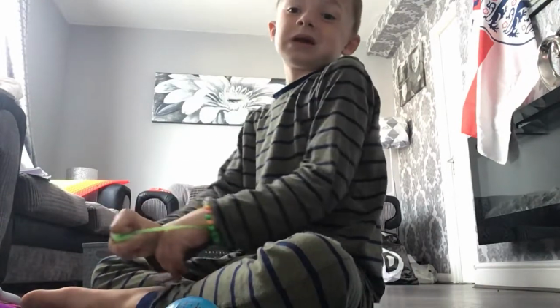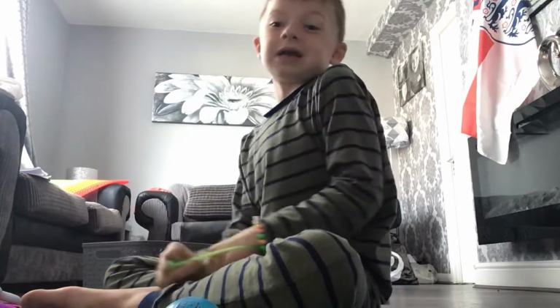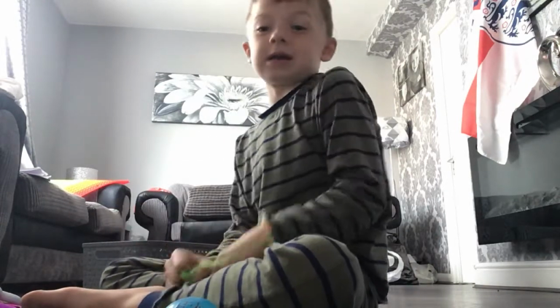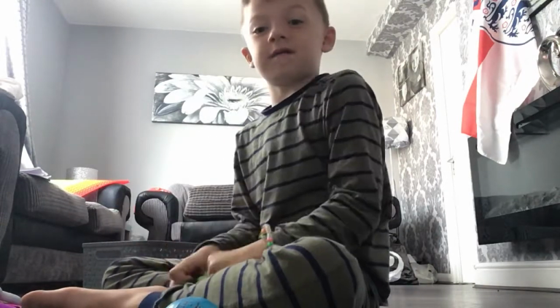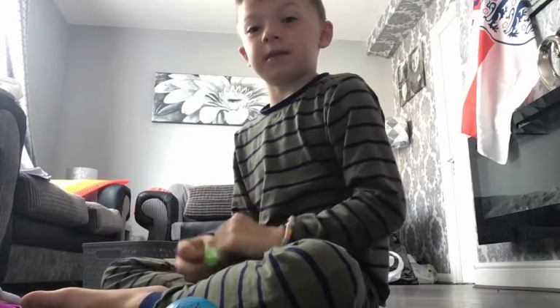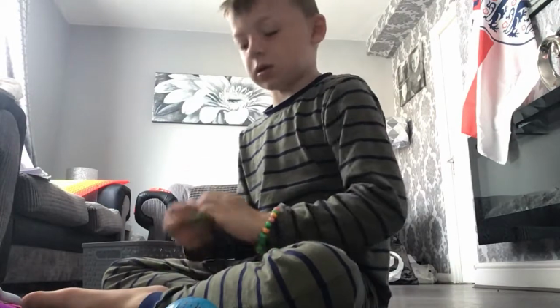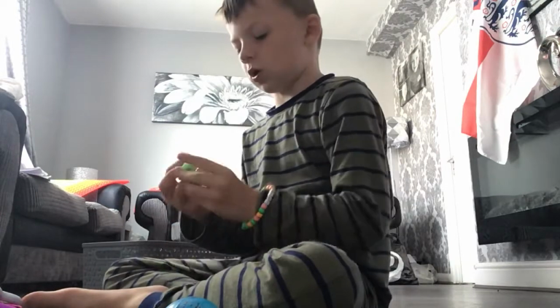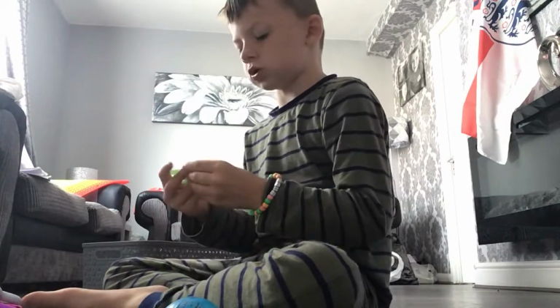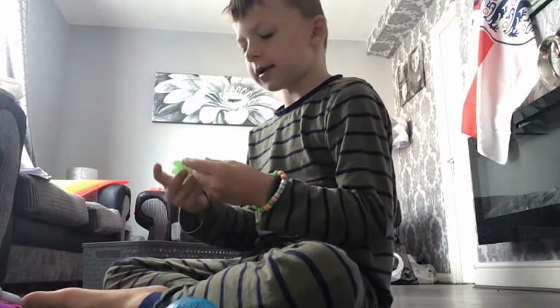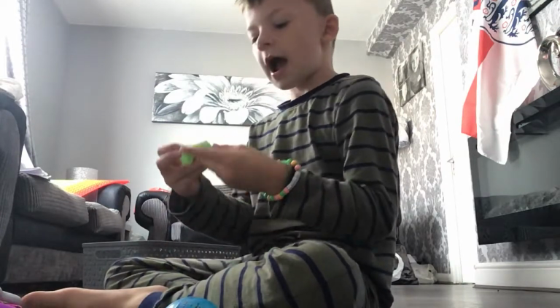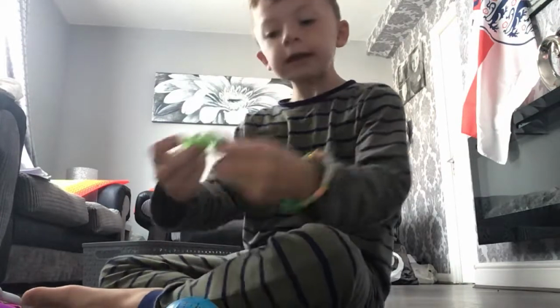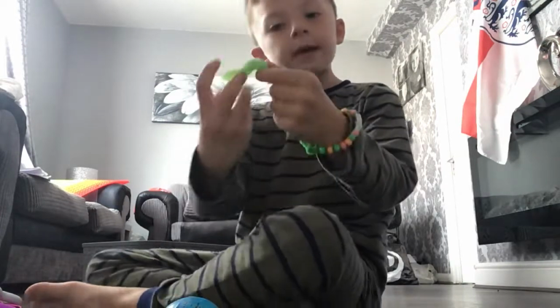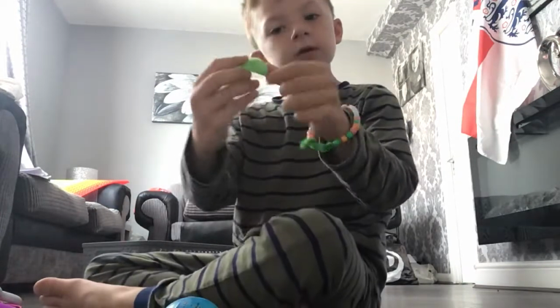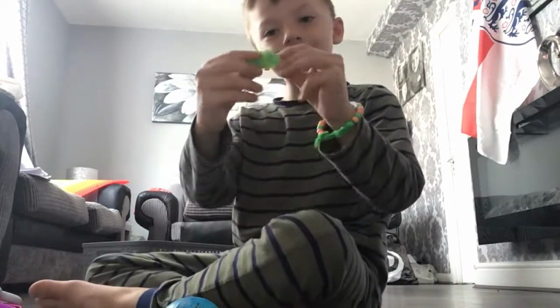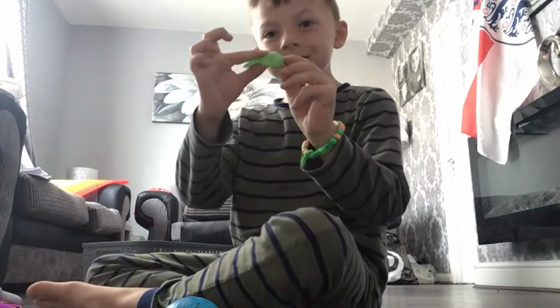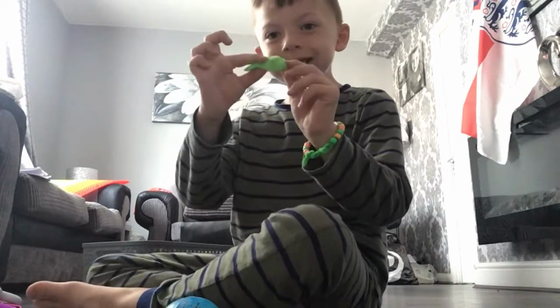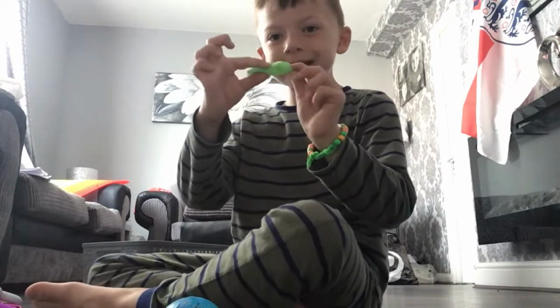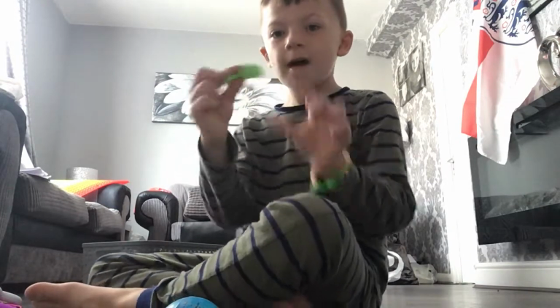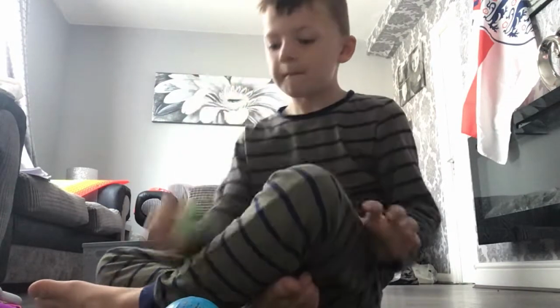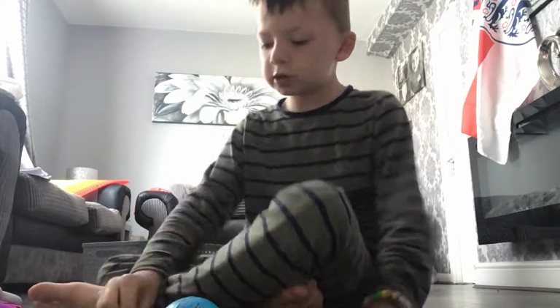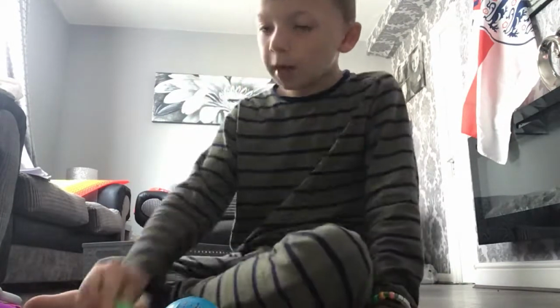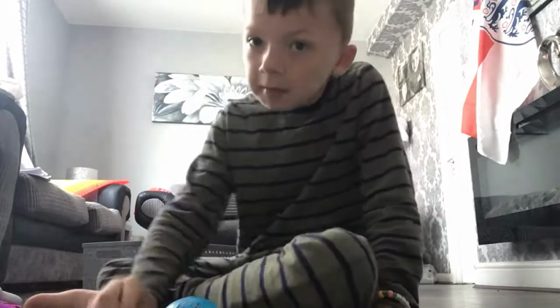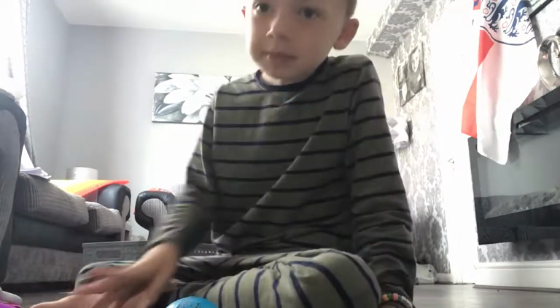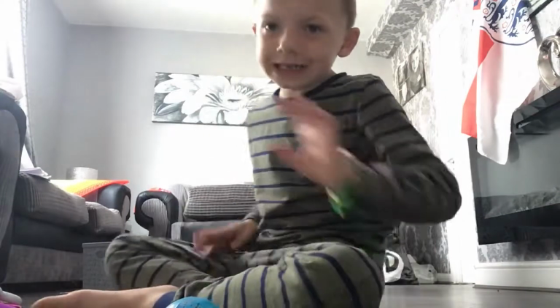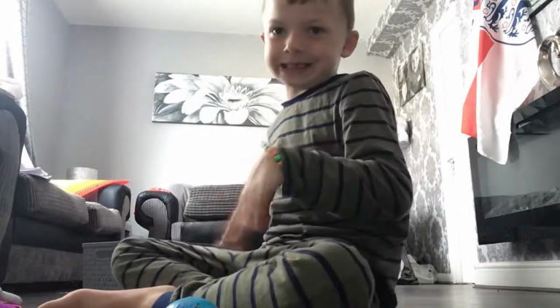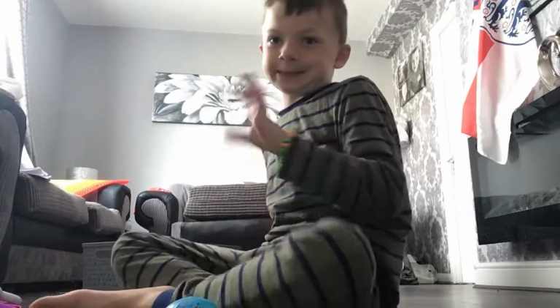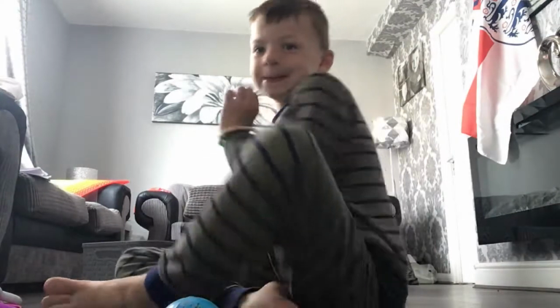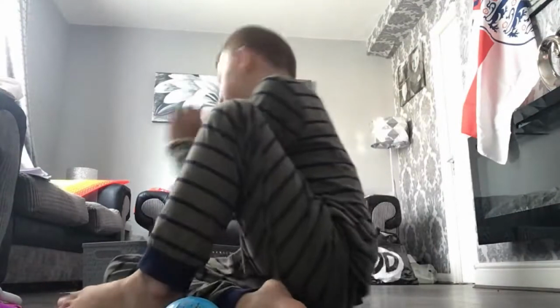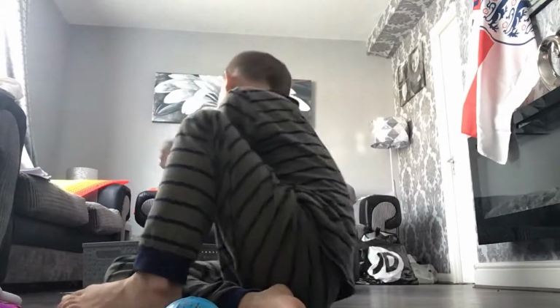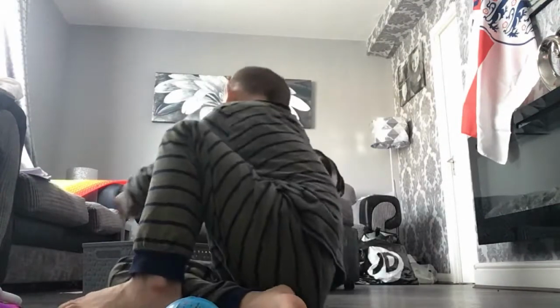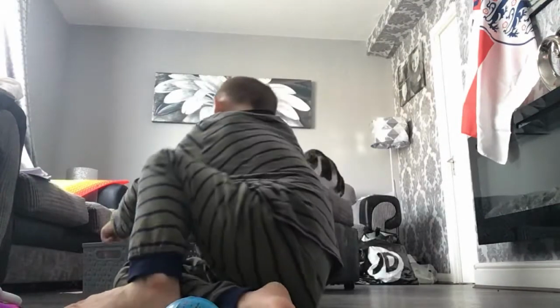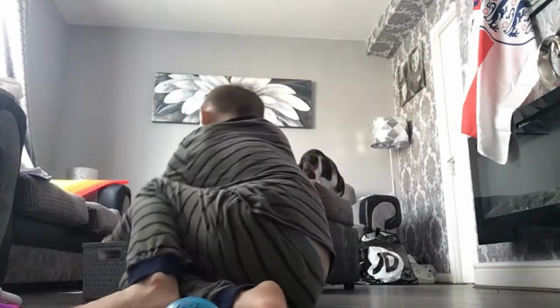When I make a hundred, it's about a mochi. Mochi, mochi, mochi!